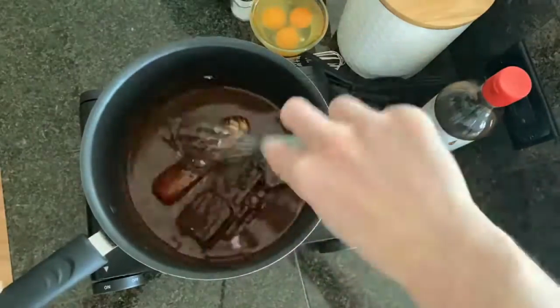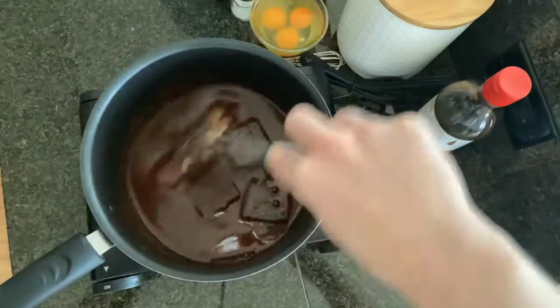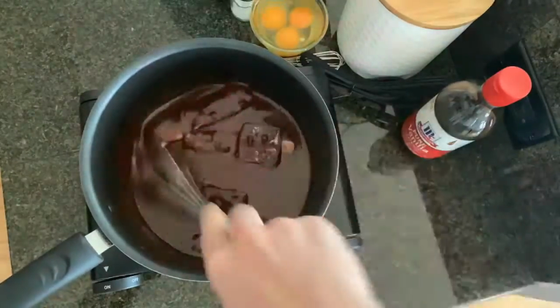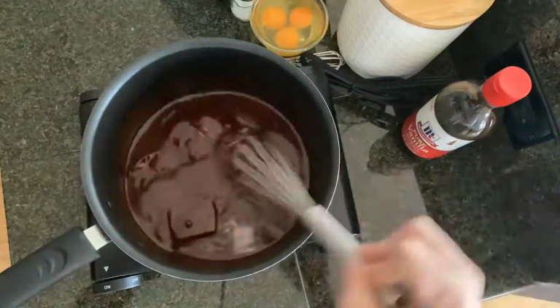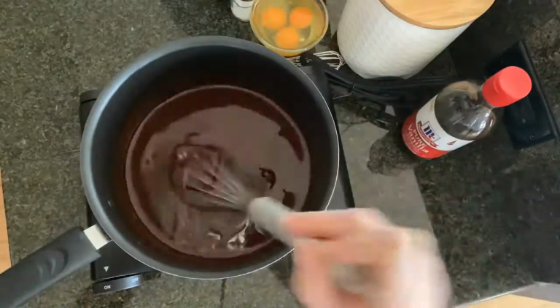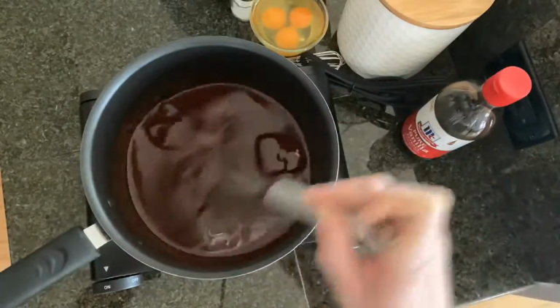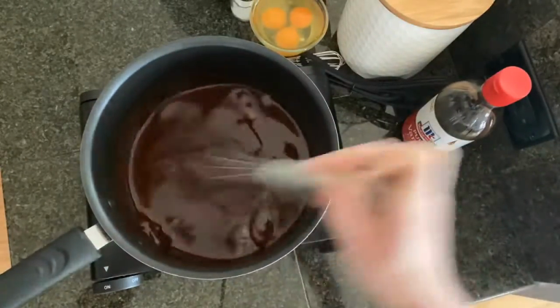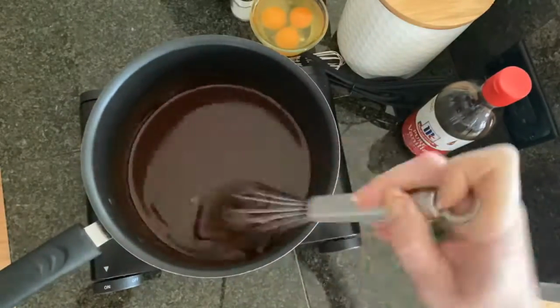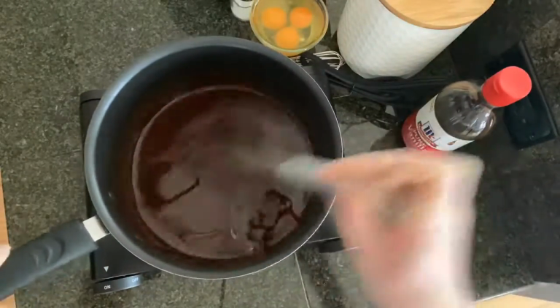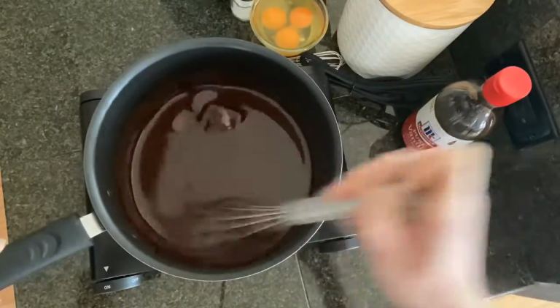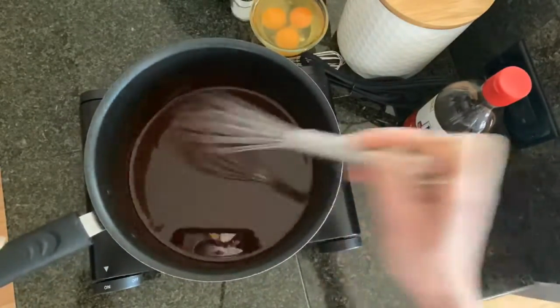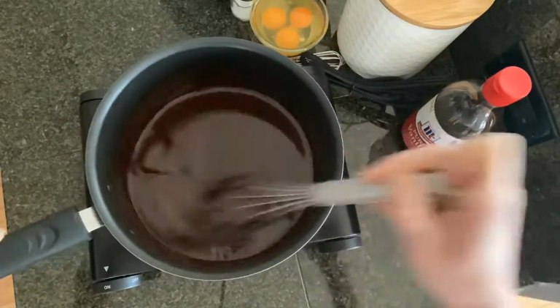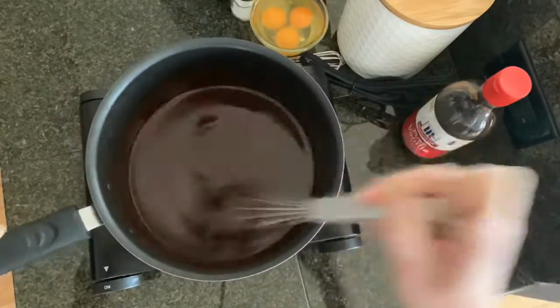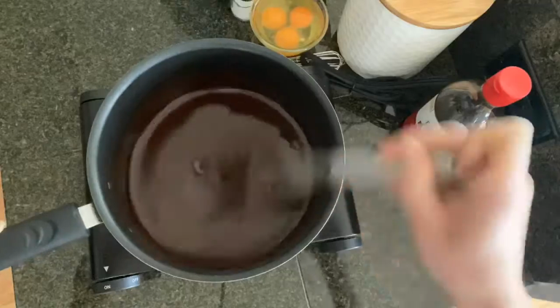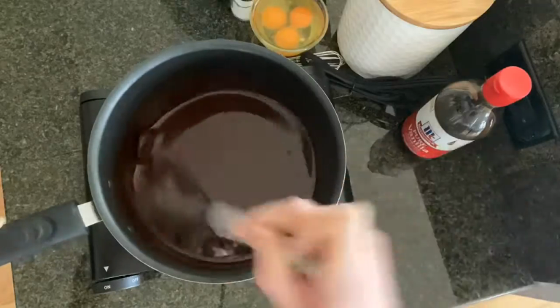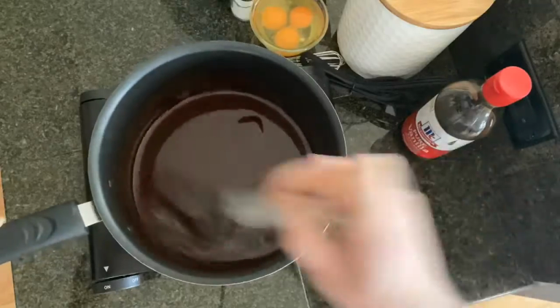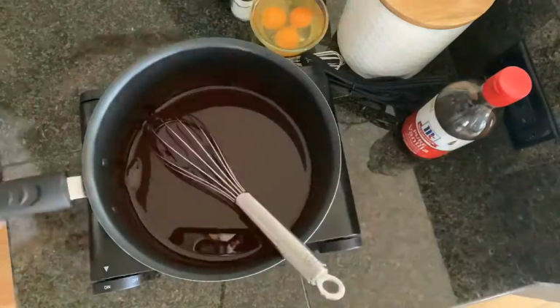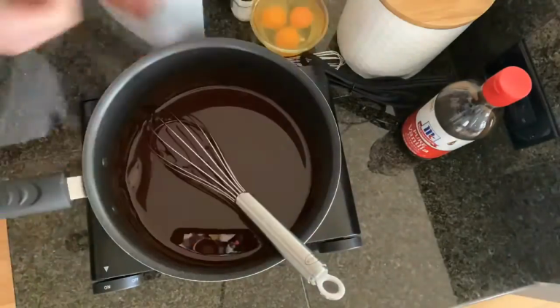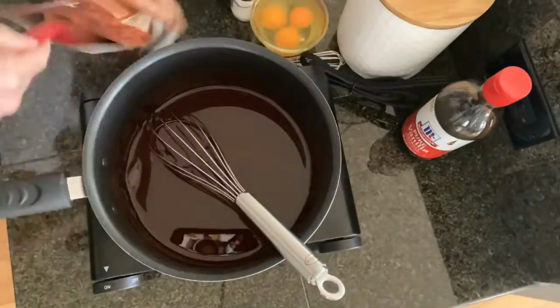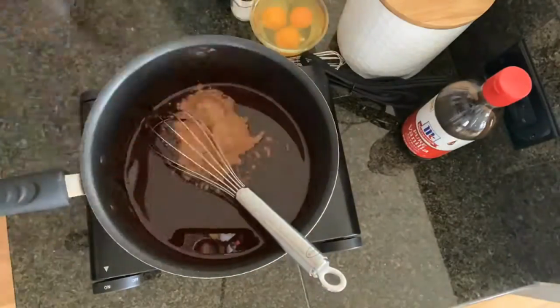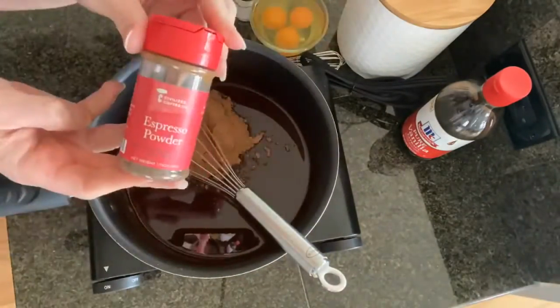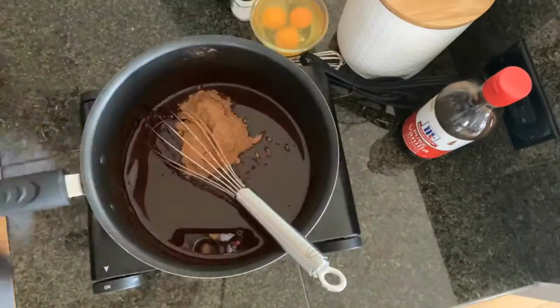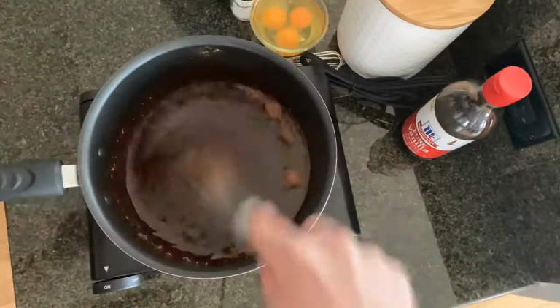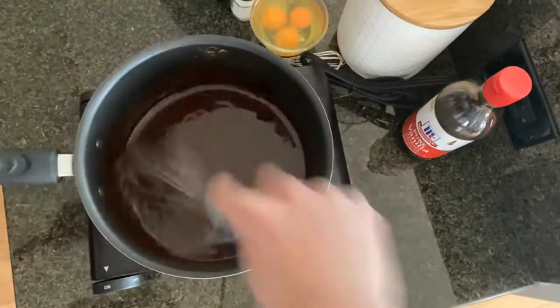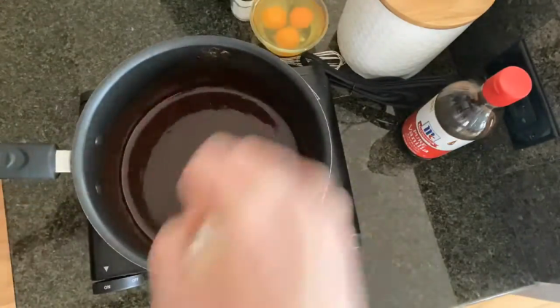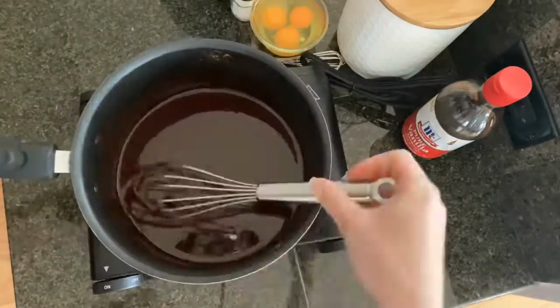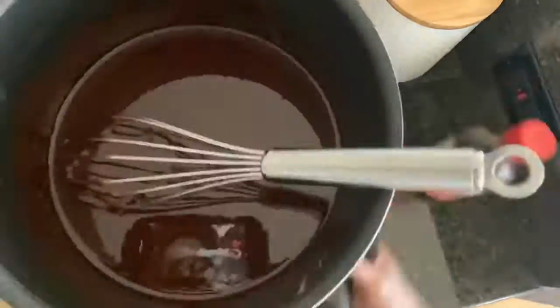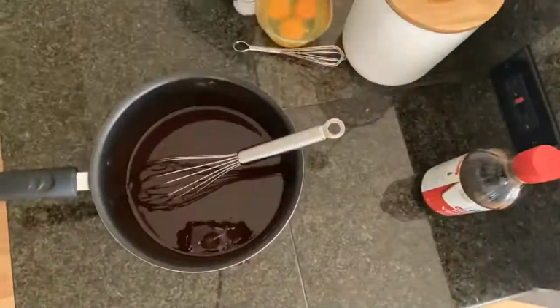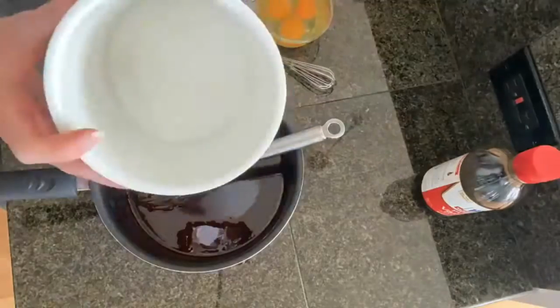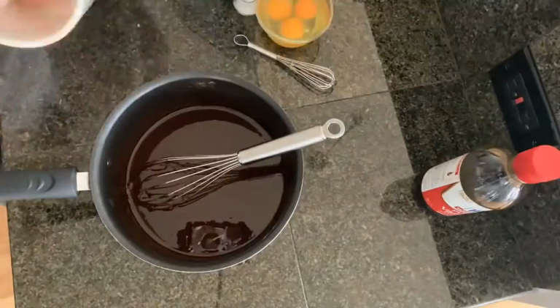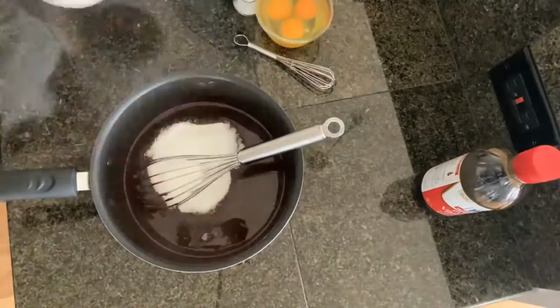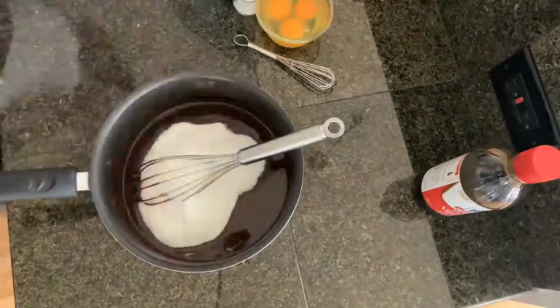You can always replace one stick of butter with half a cup of oil. Then you're going to add in a one-fourth cup of unsweetened cocoa powder with some espresso powder to bring out that chocolate flavor.